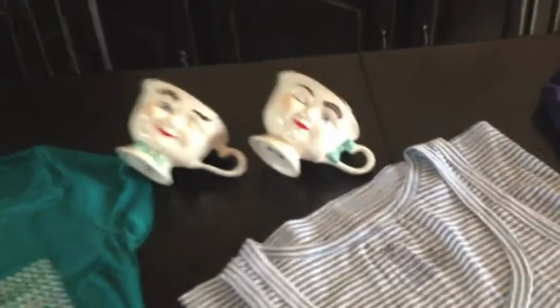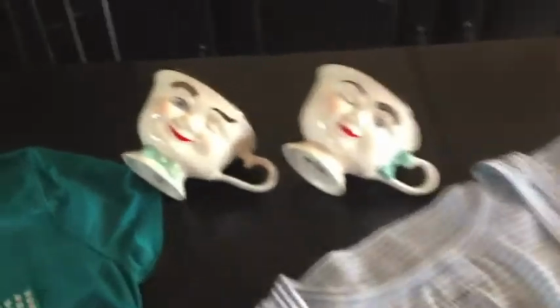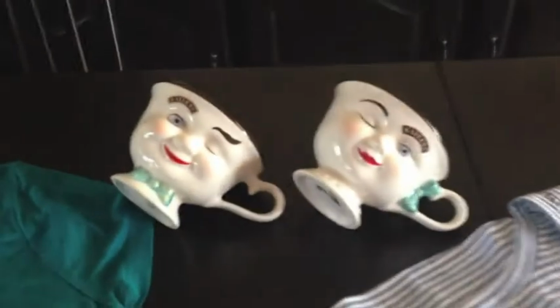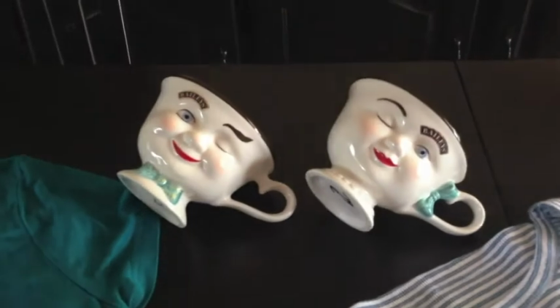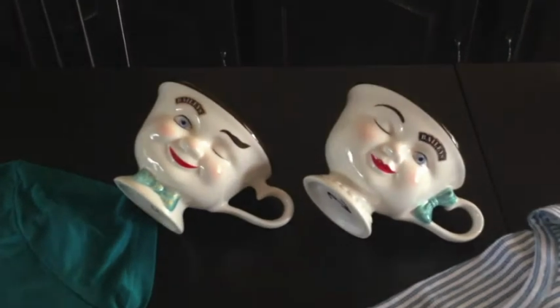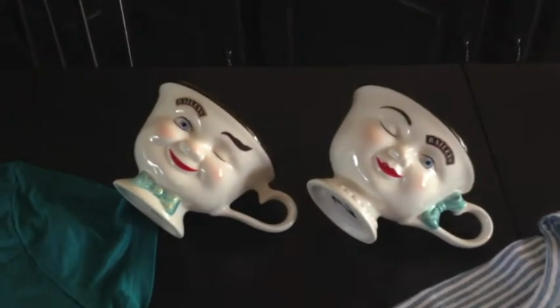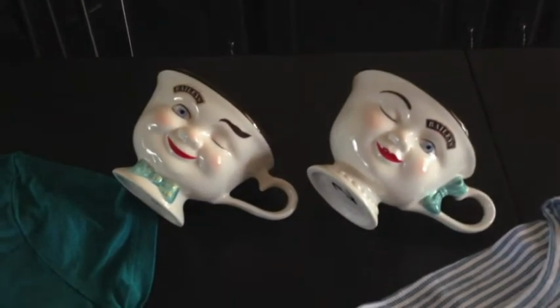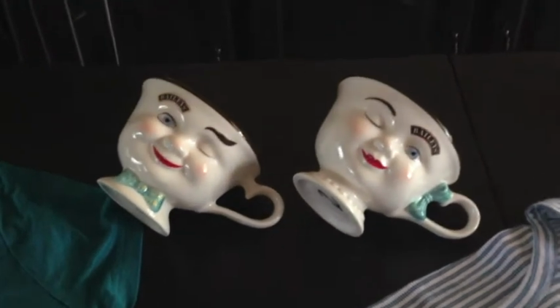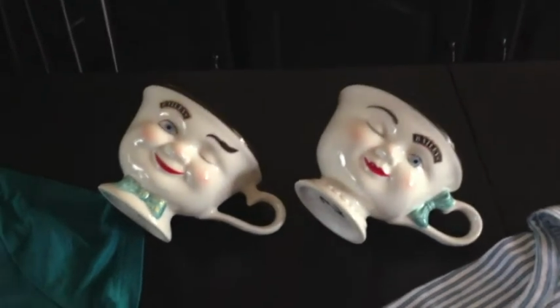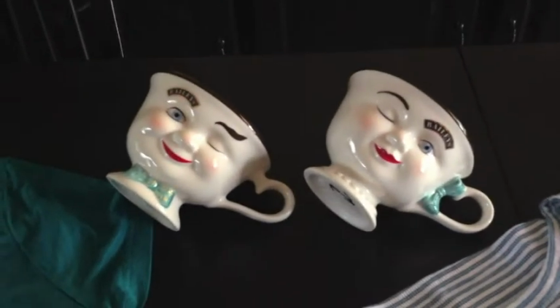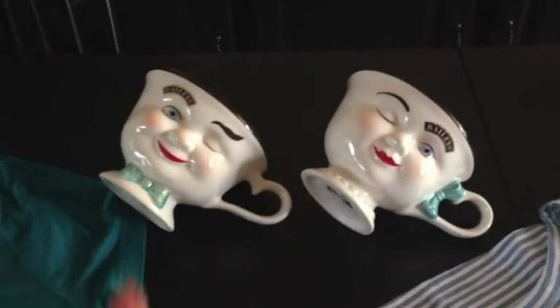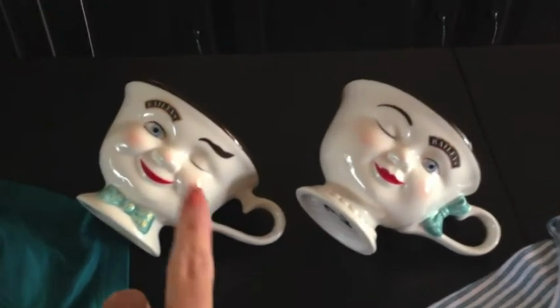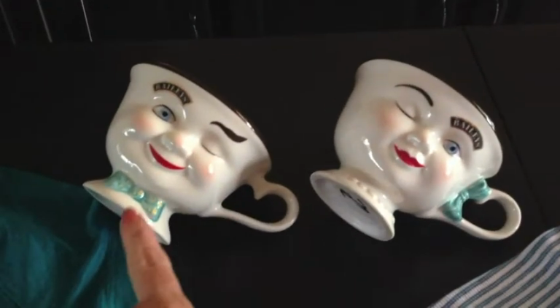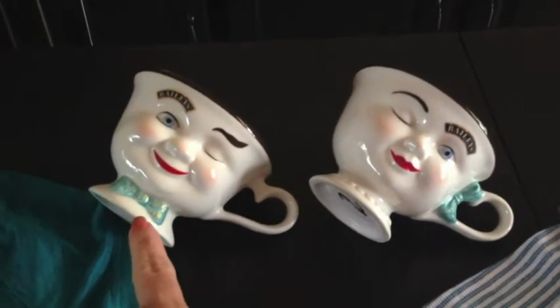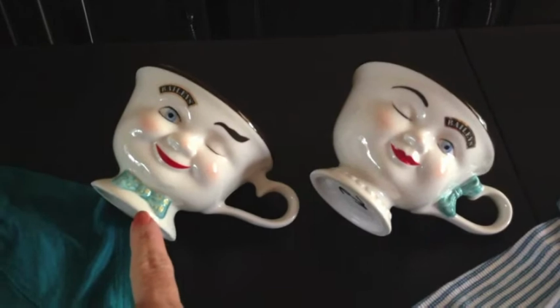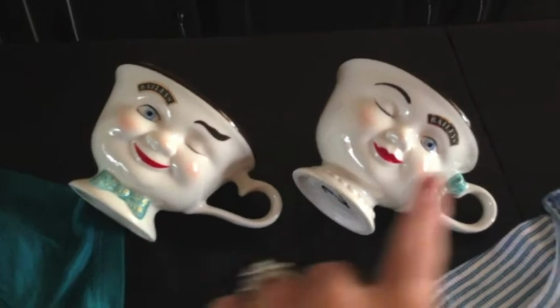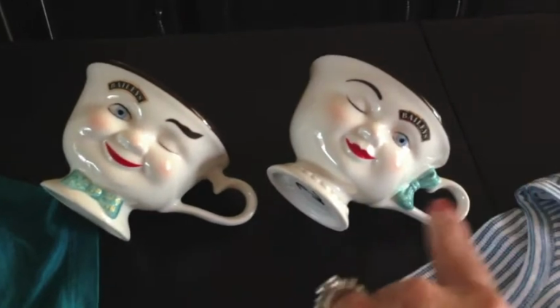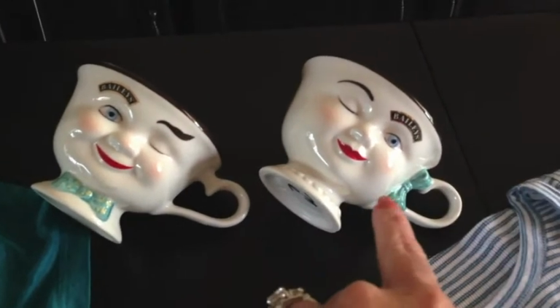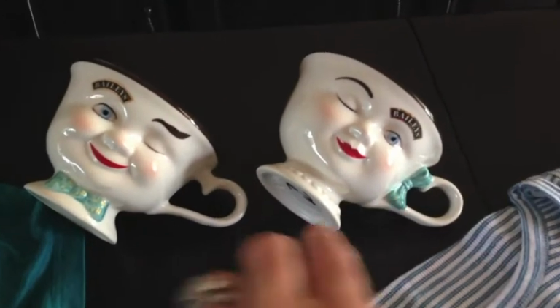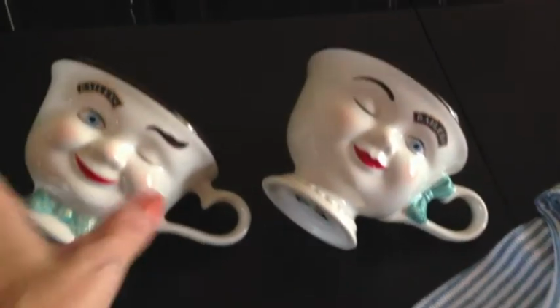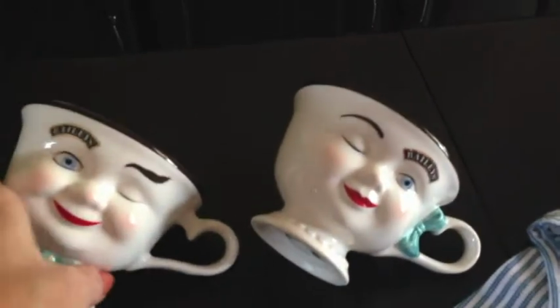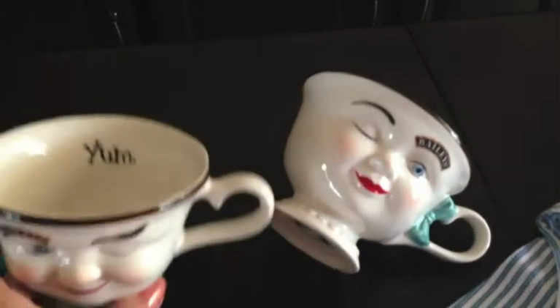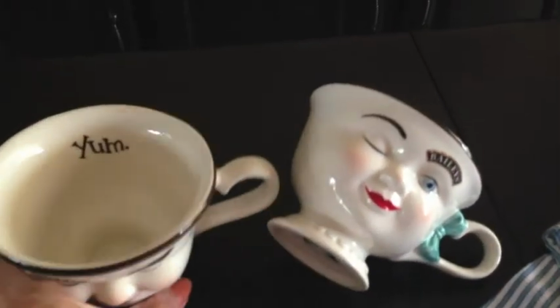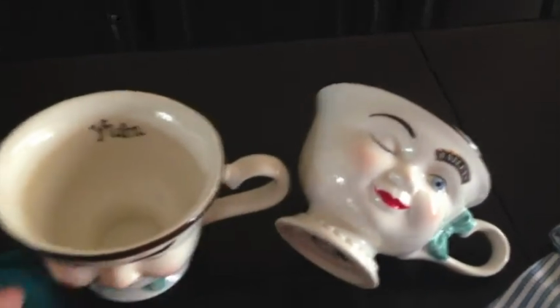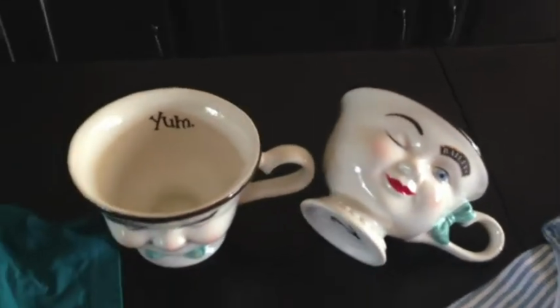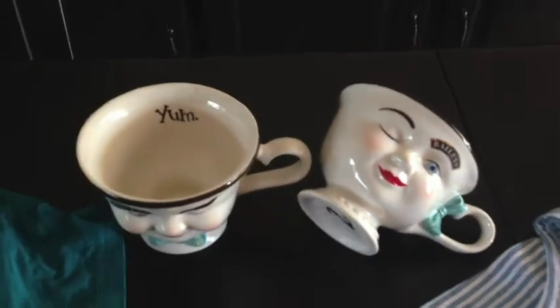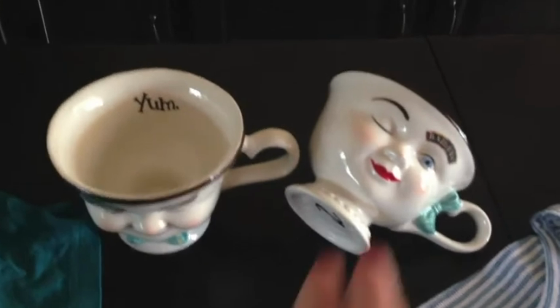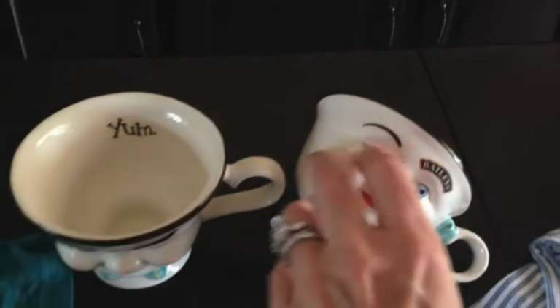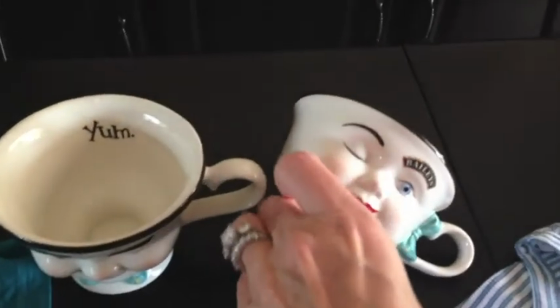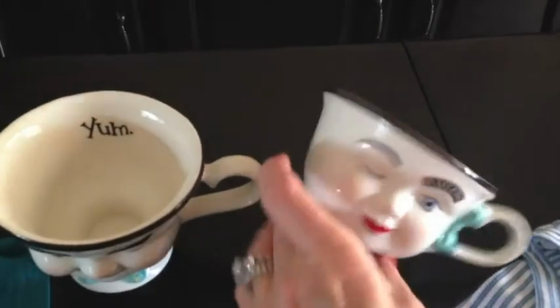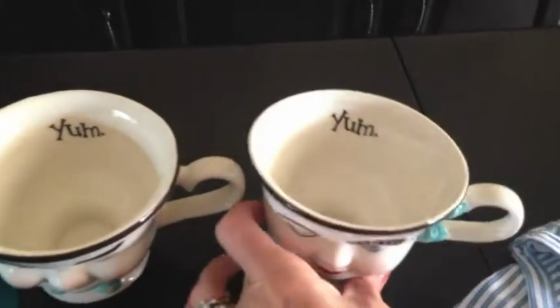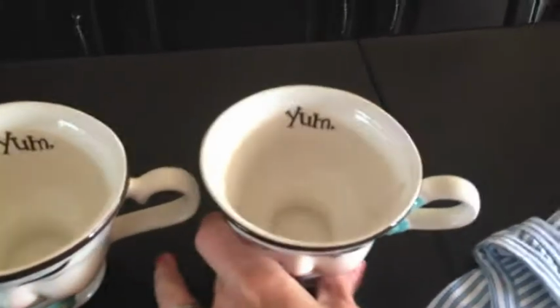The first thing I want to show you are these cute little Bailey's mugs. It's a boy and a girl. The boy has a bow tie and the girl has a little bow, and then on the inside it says 'yum.' These were 79 cents a piece.